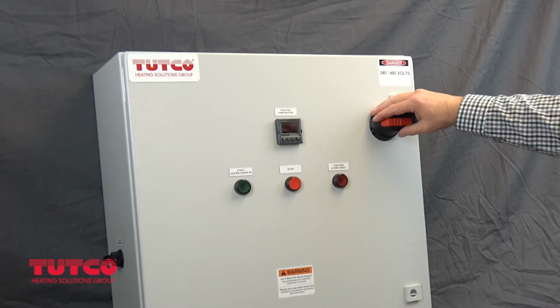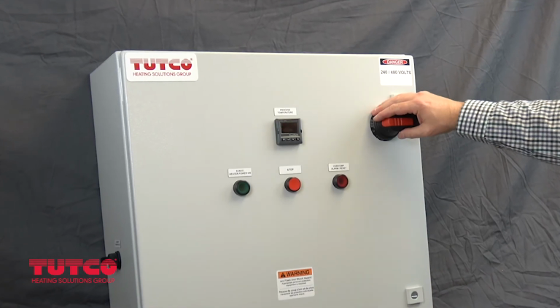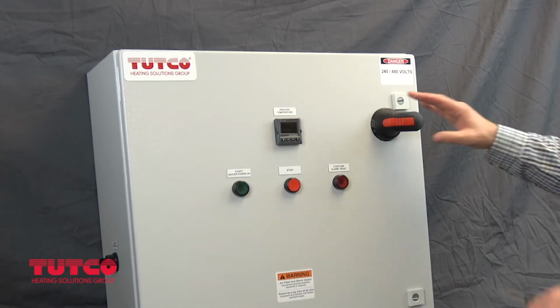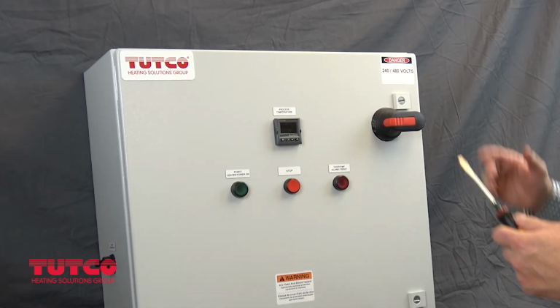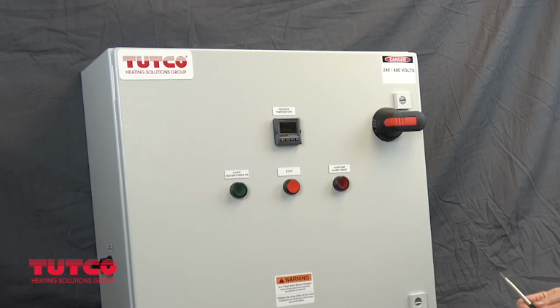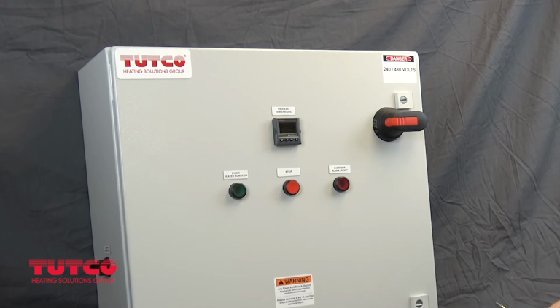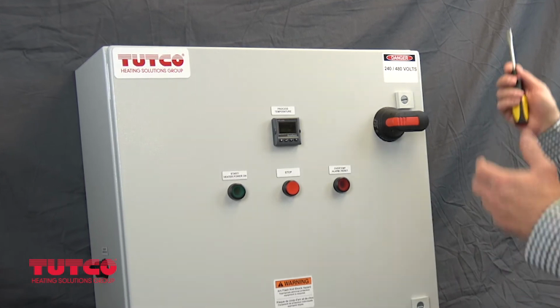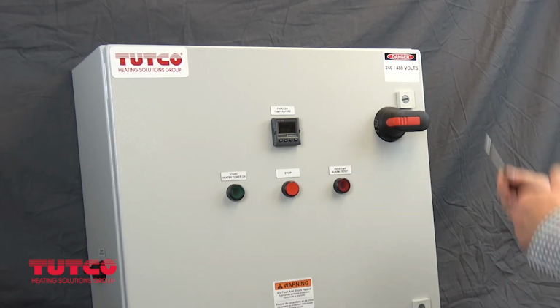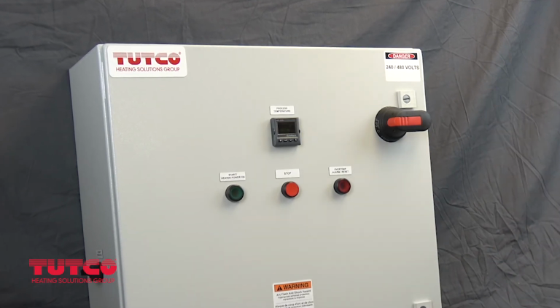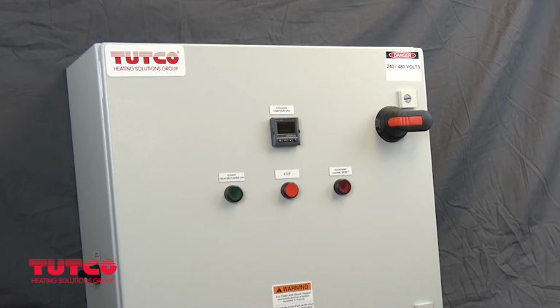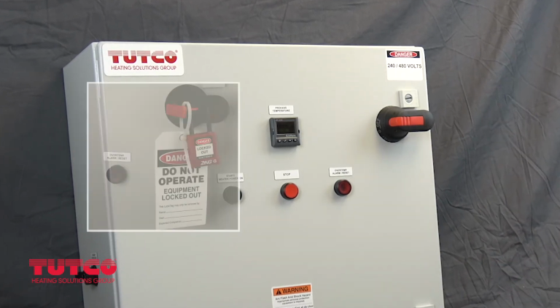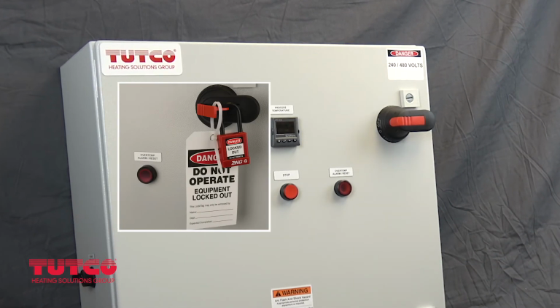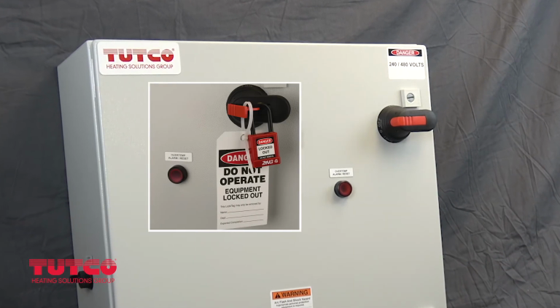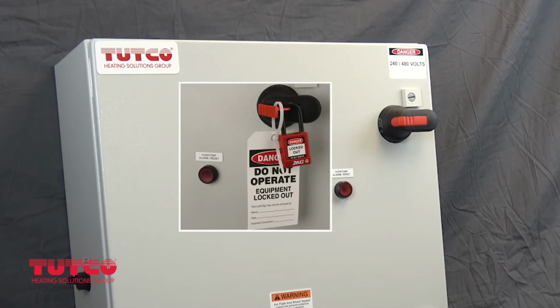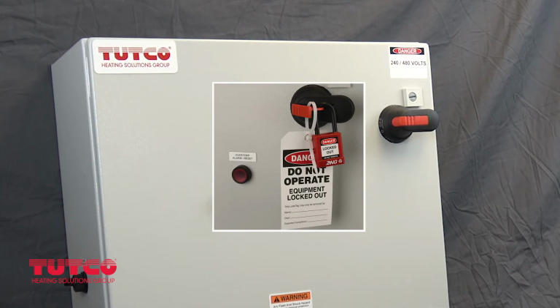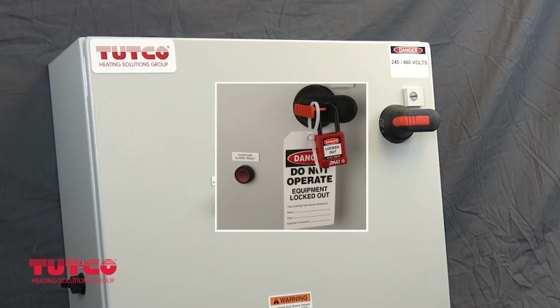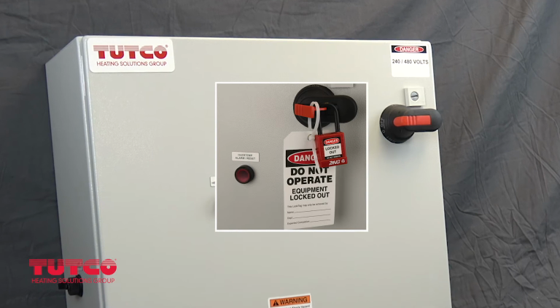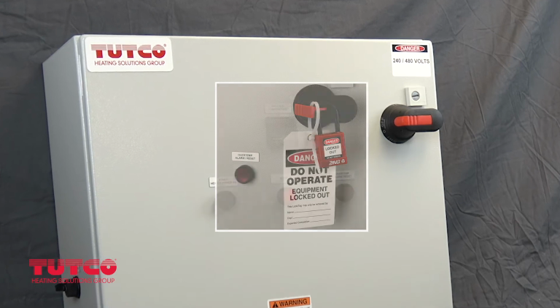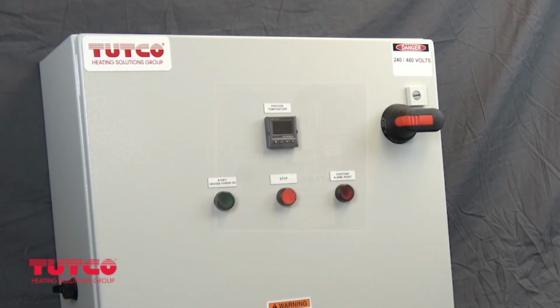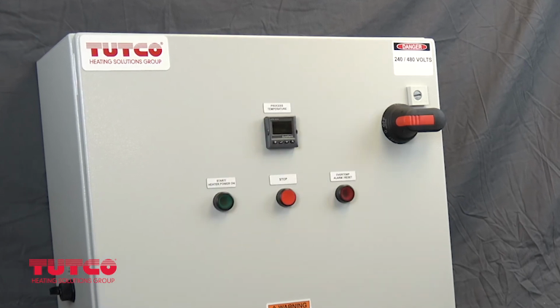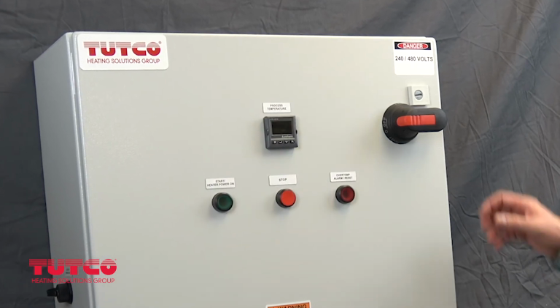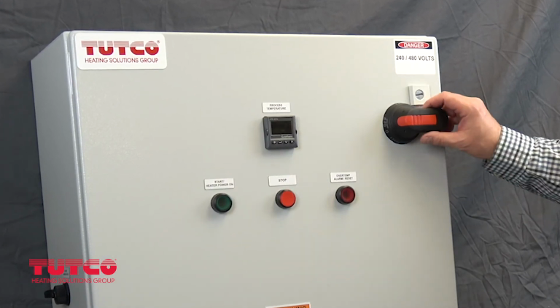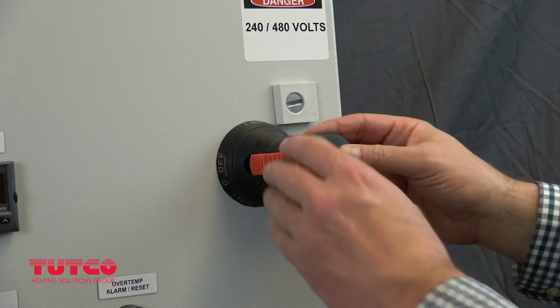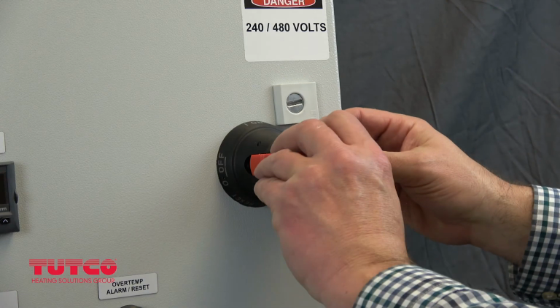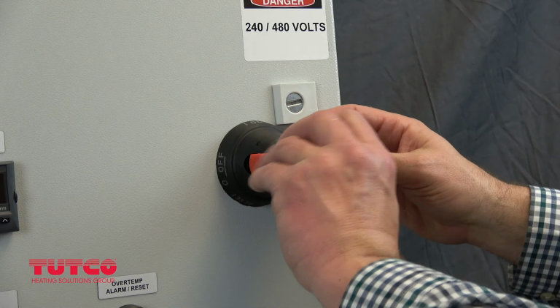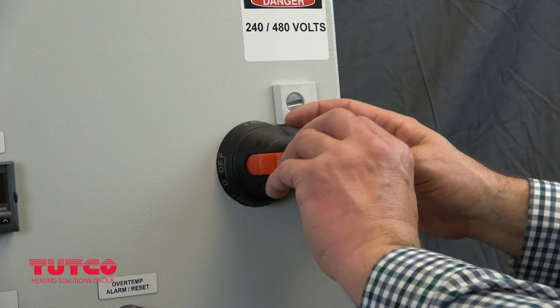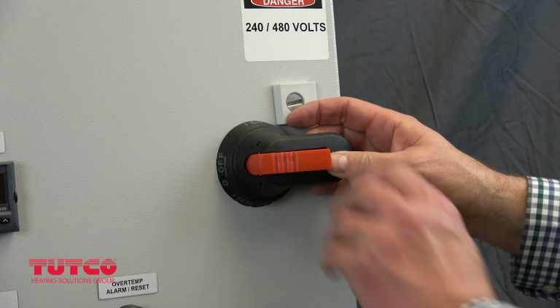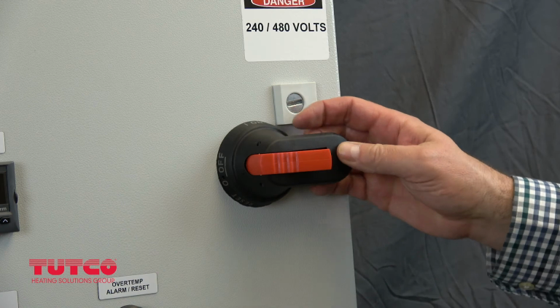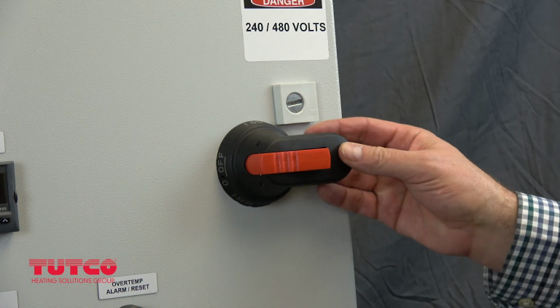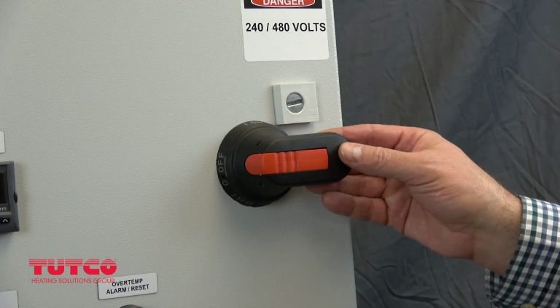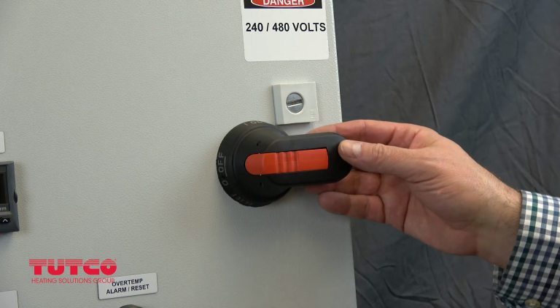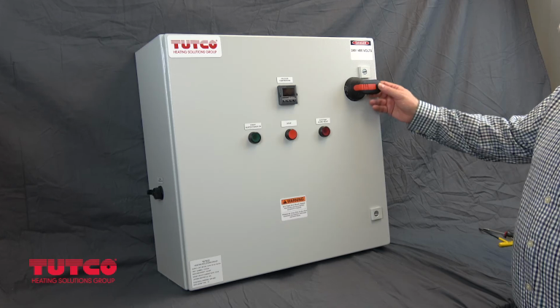It is likely the circuit breaker is still in the off position, and it may have lockout tags providing an extra layer of security. Remove those lockout tags and press the latch back into its normal position within the handle and turn the circuit breaker handle to on.